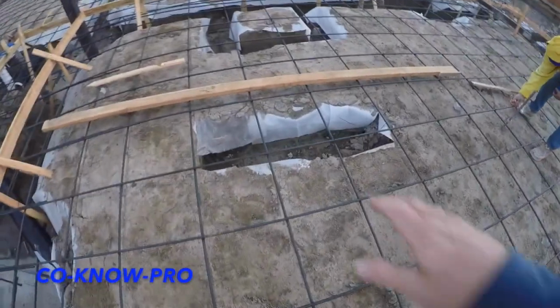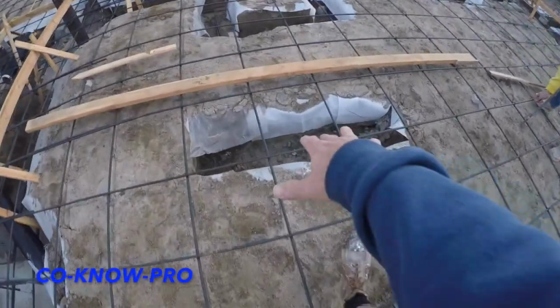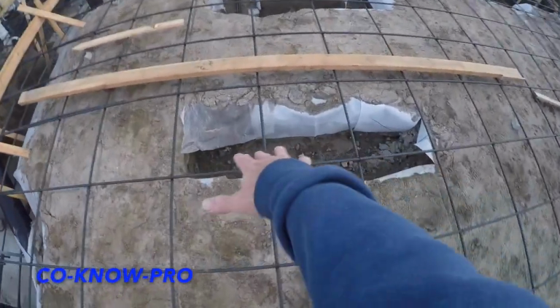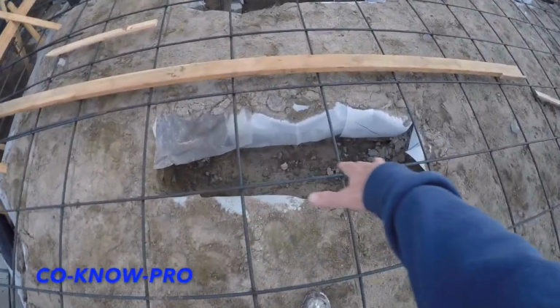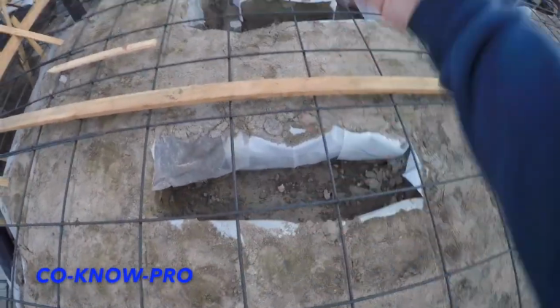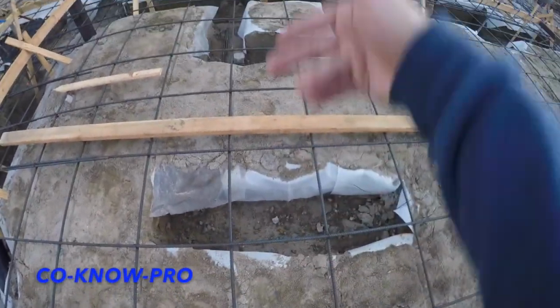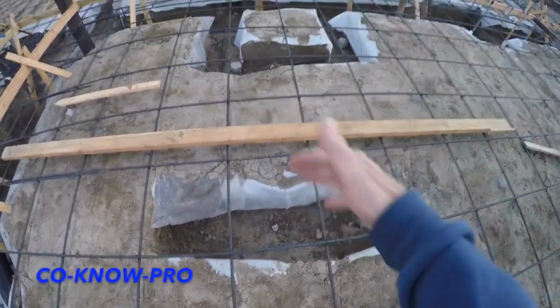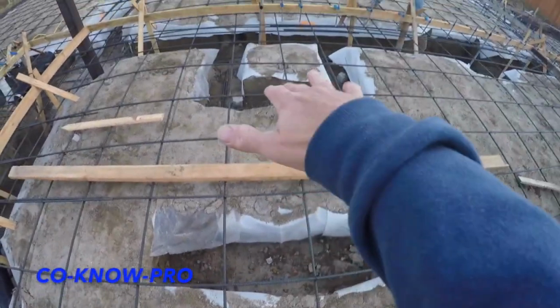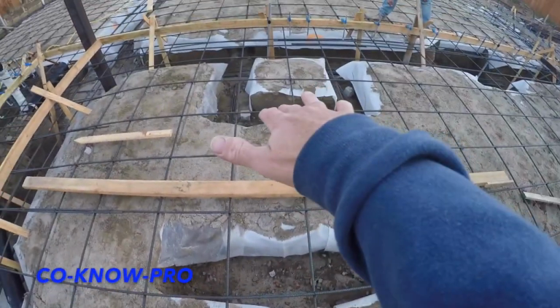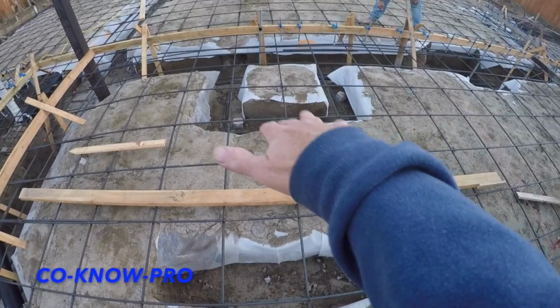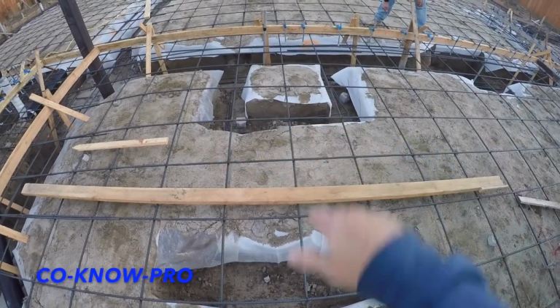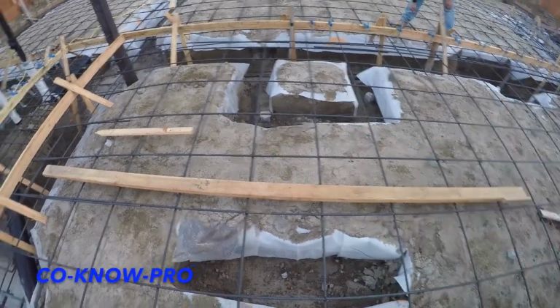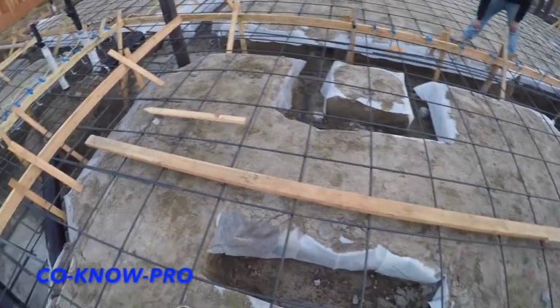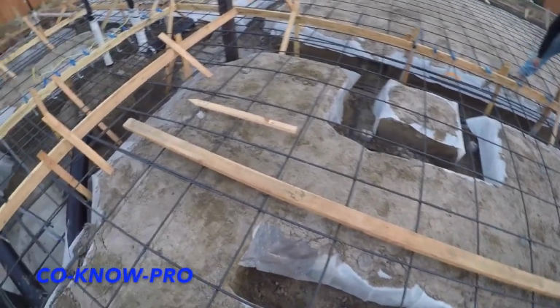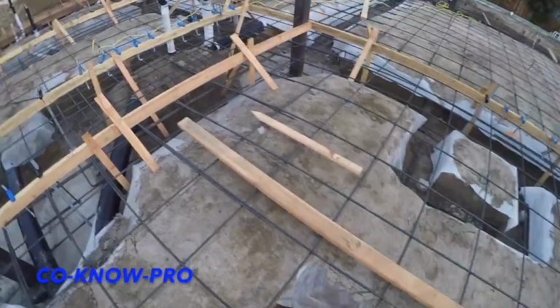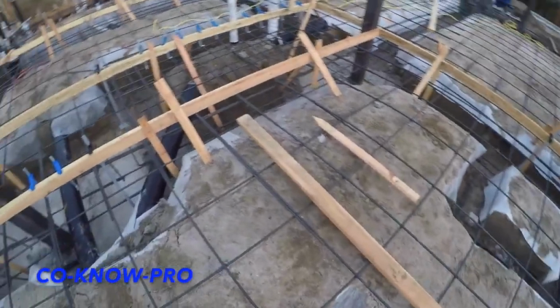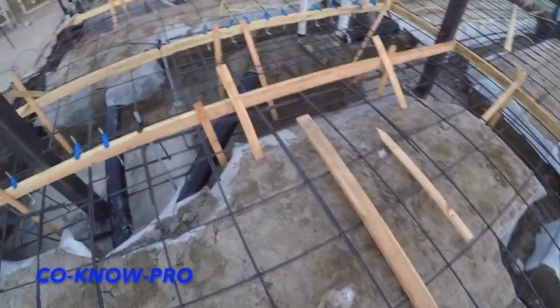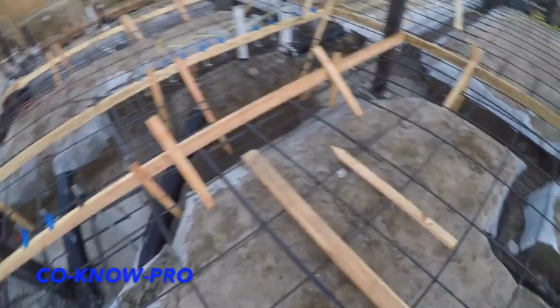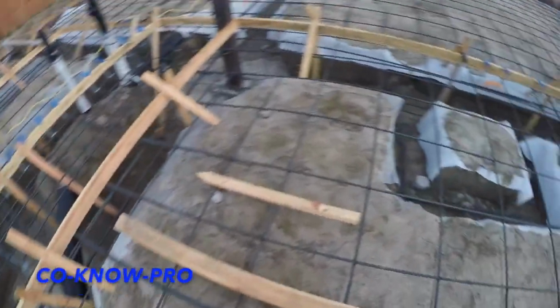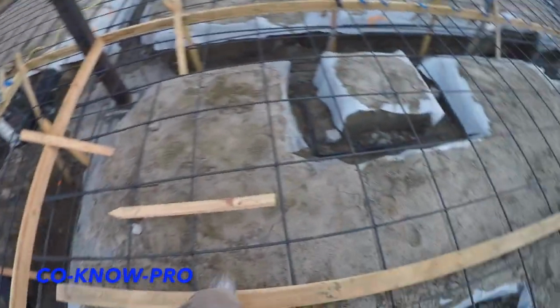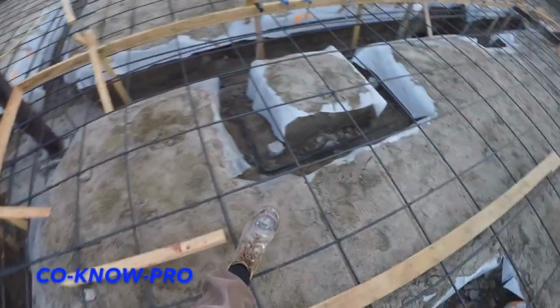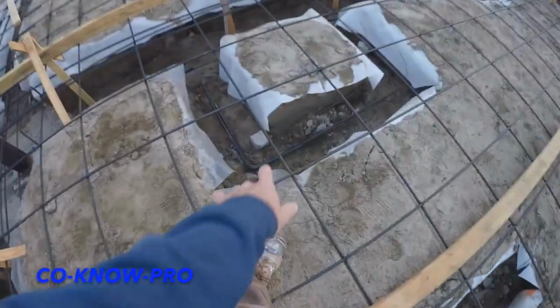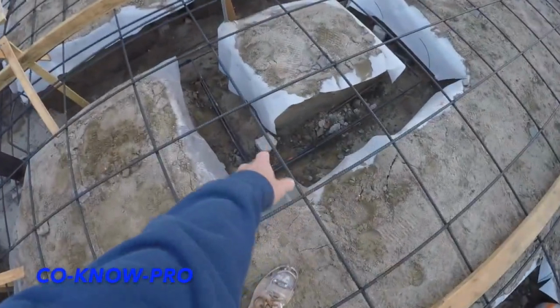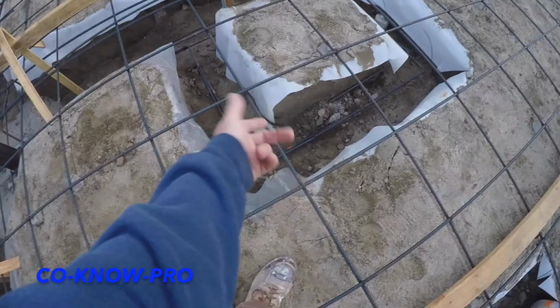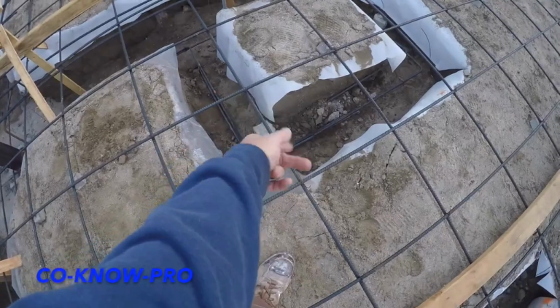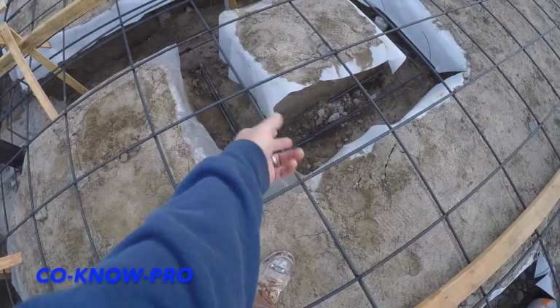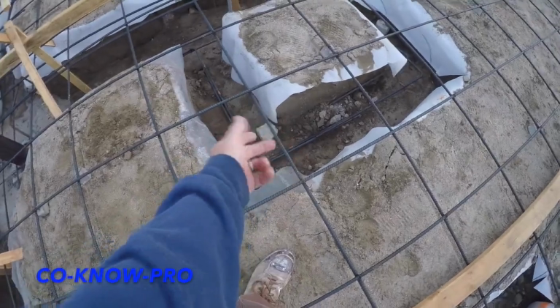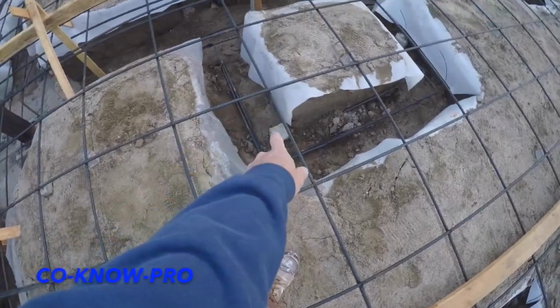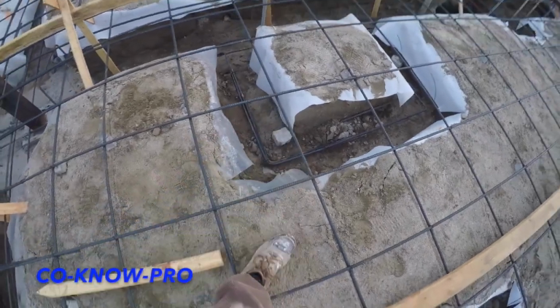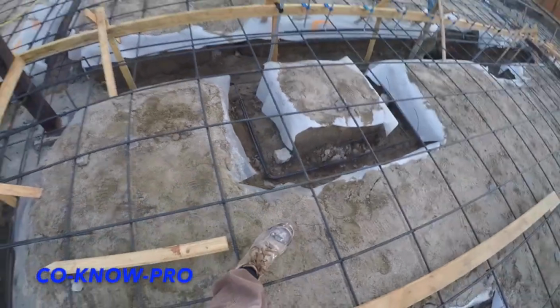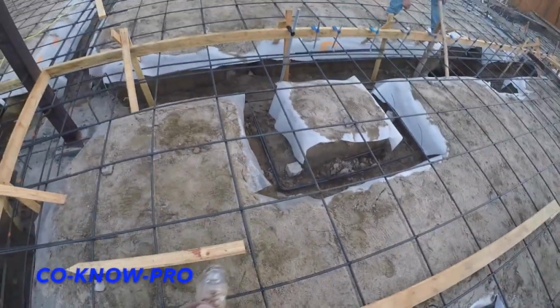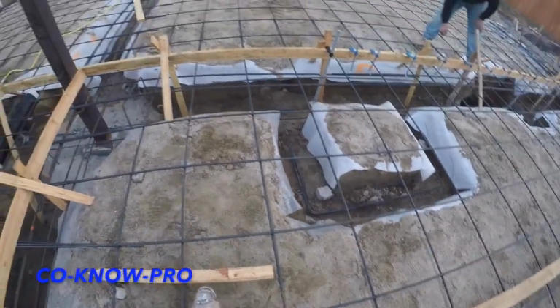These are our pads right here for our stair landing. I've got to throw to get those dobies underneath there before we get the pour going.